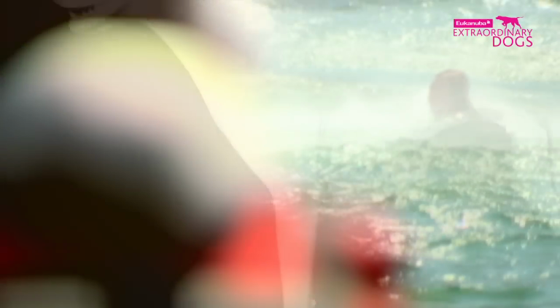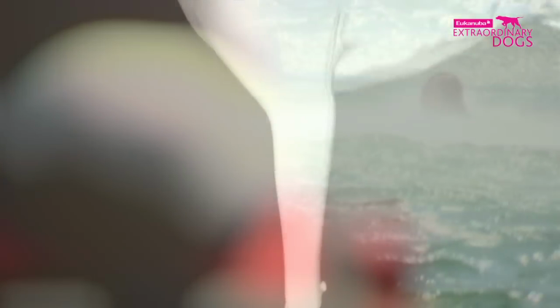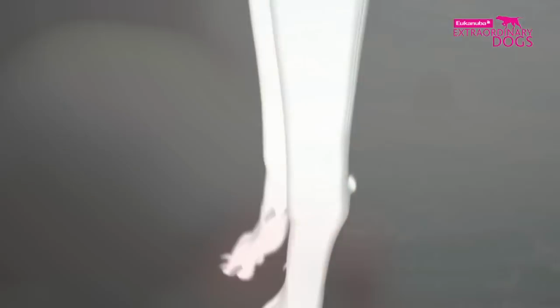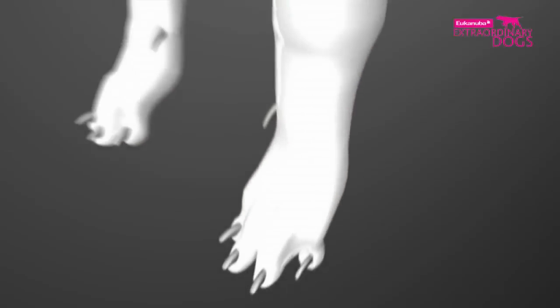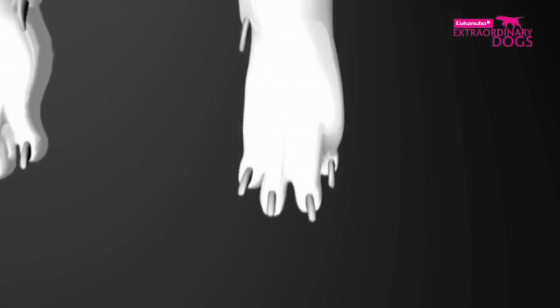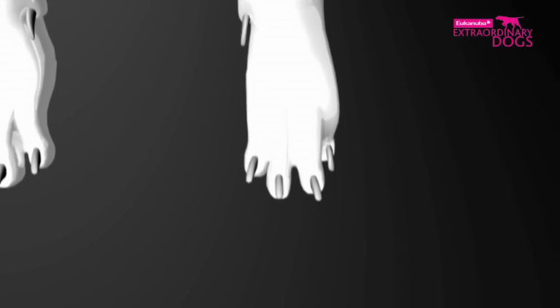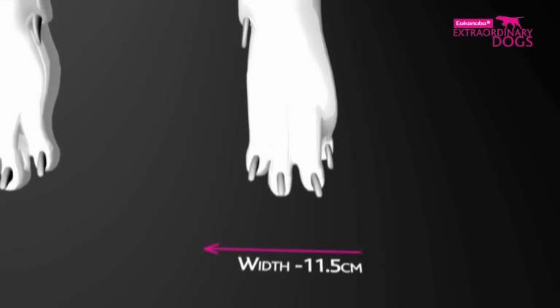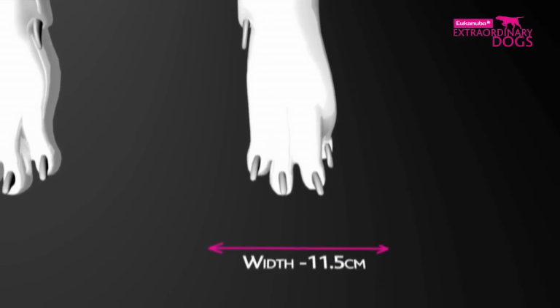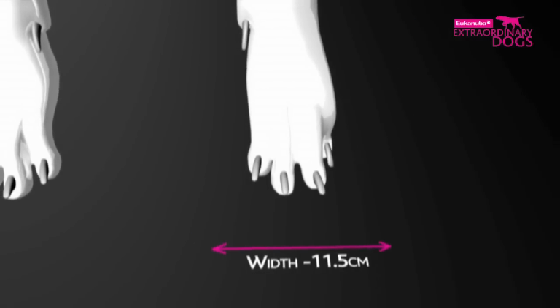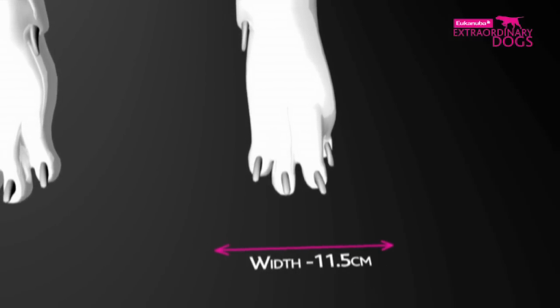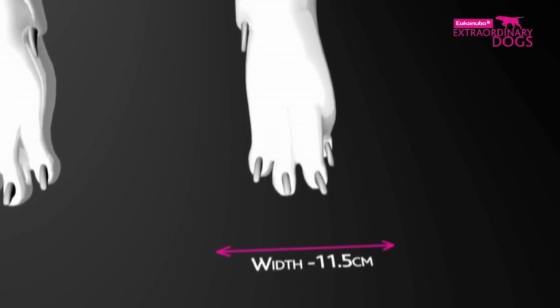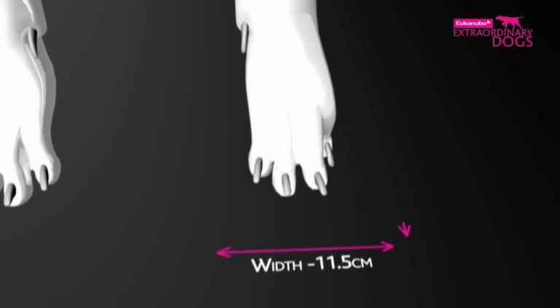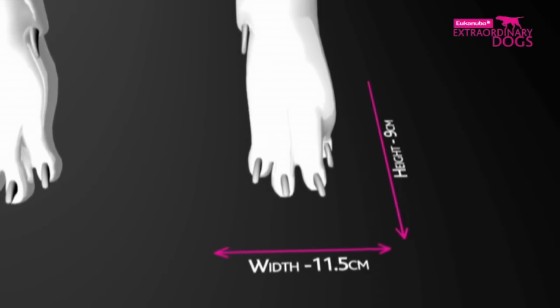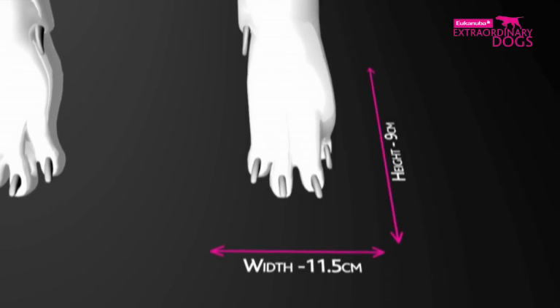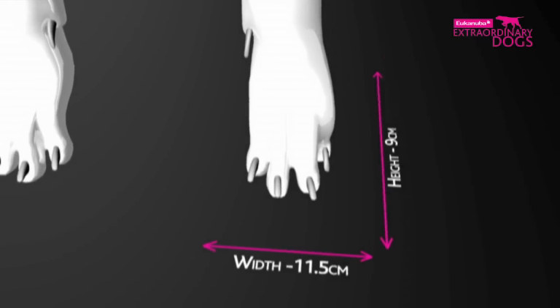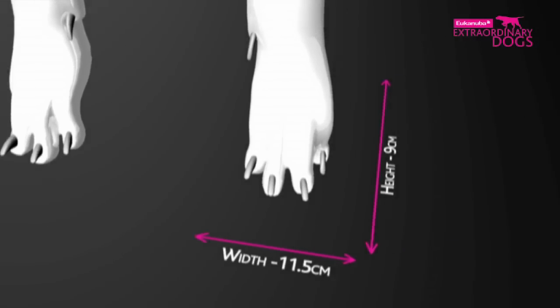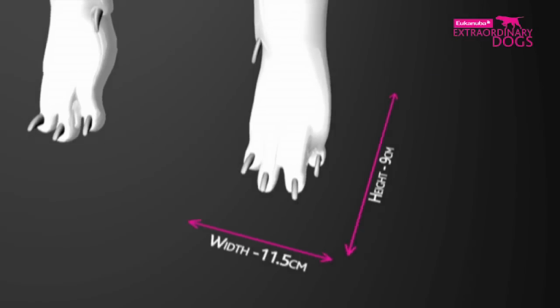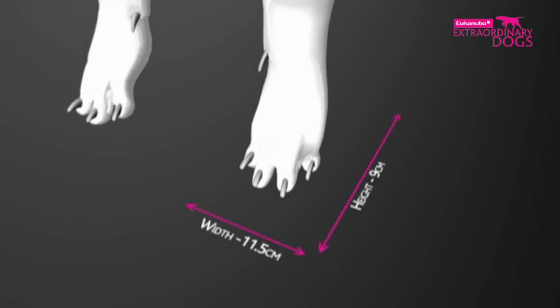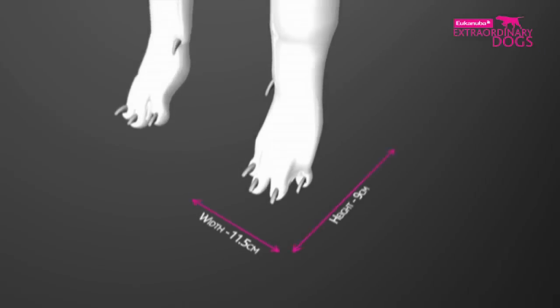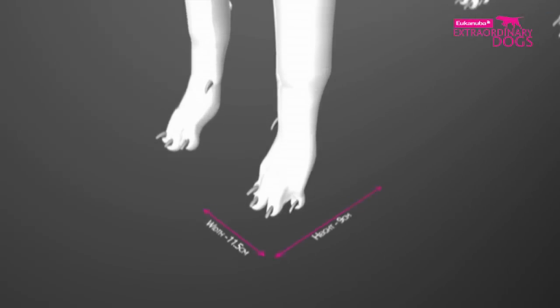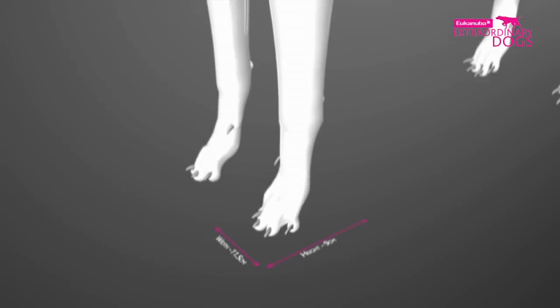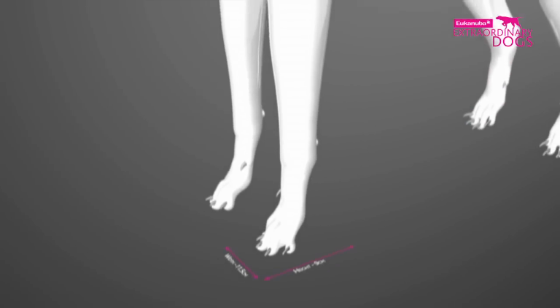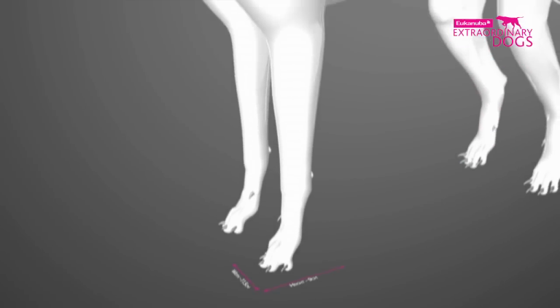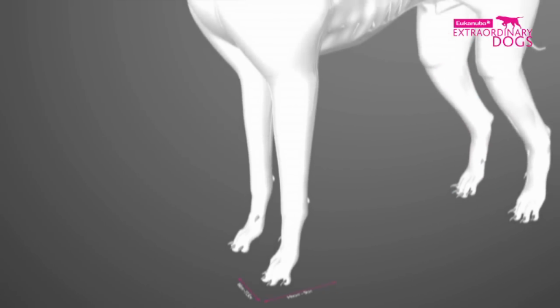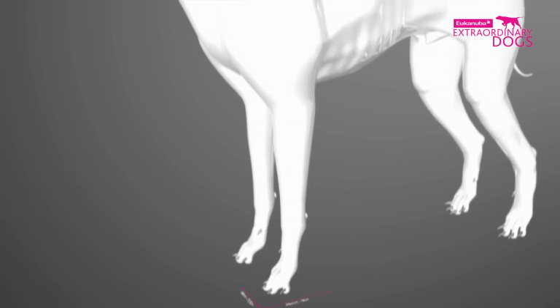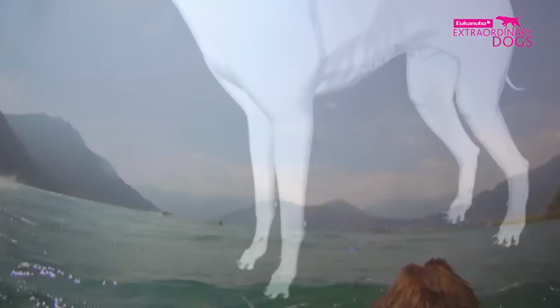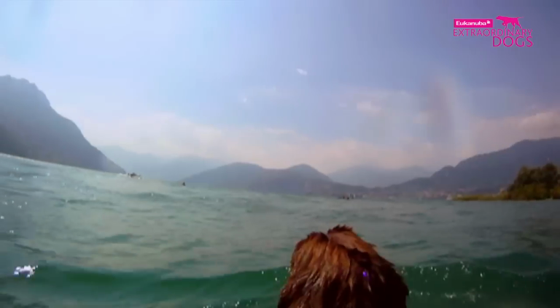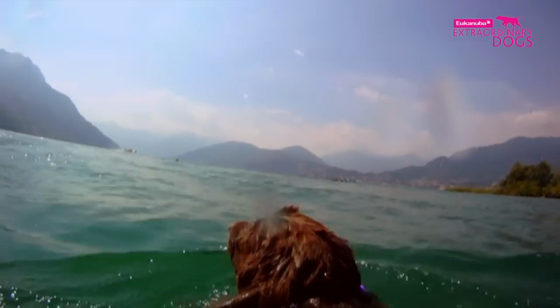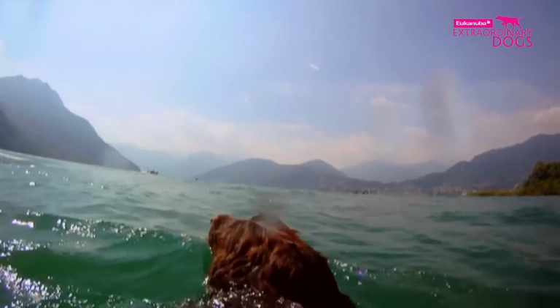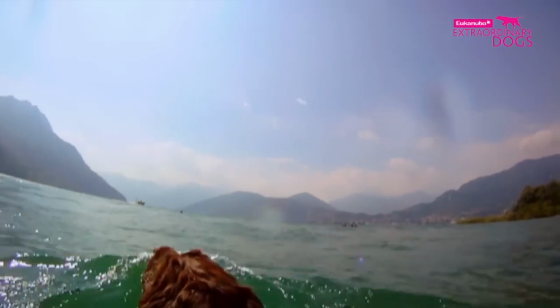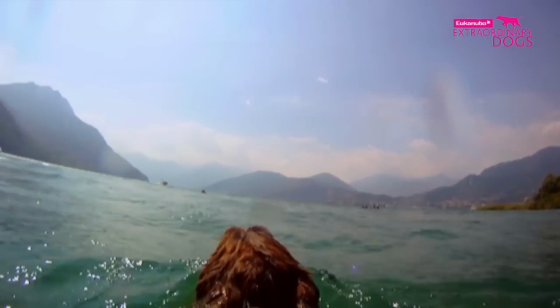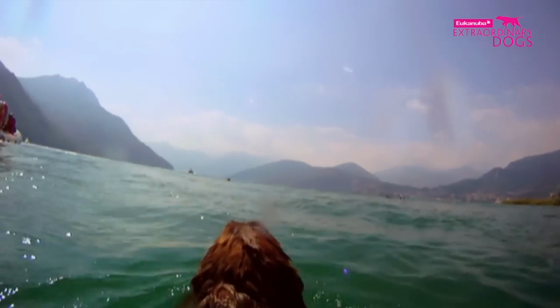The dogs have a large, powerful tail and feet with a degree of webbing. She has a paw 9 cm long and 11.5 cm wide, which gives her a powerful thrust with every stroke.